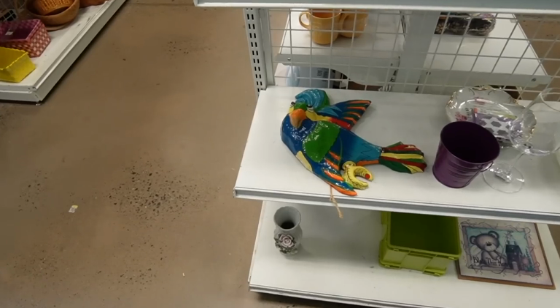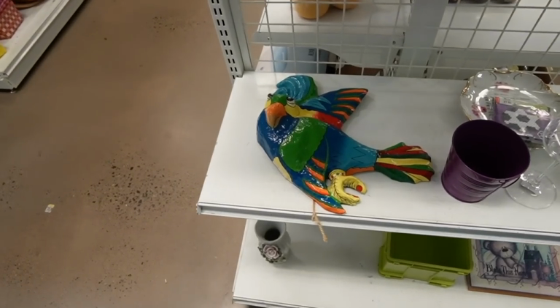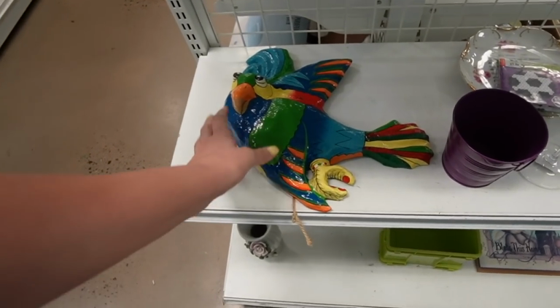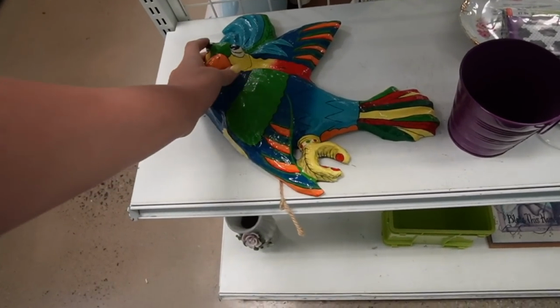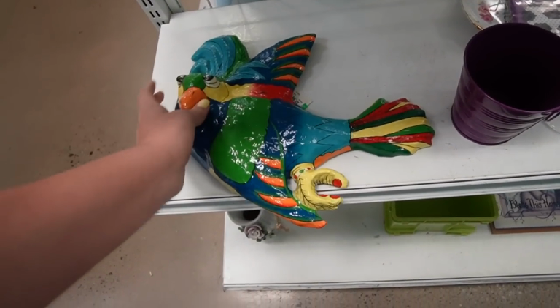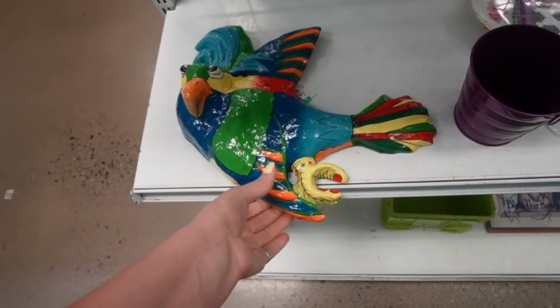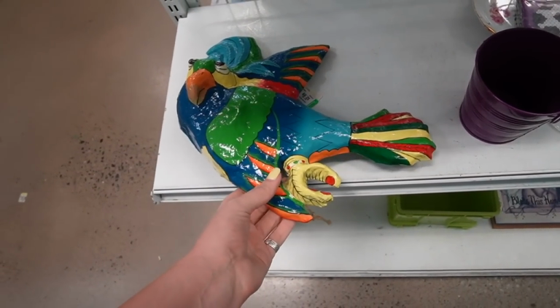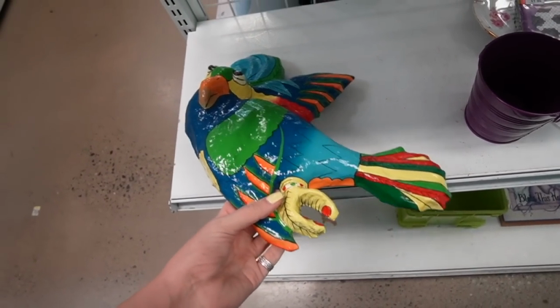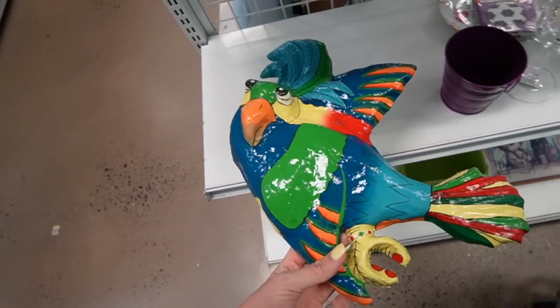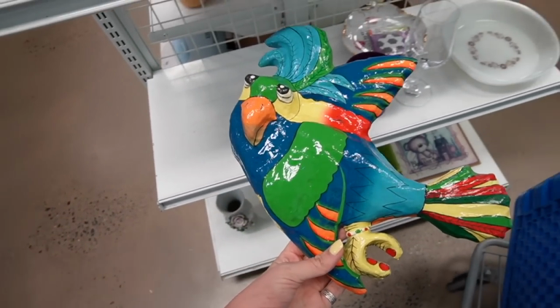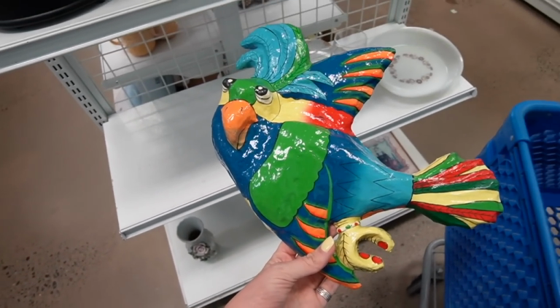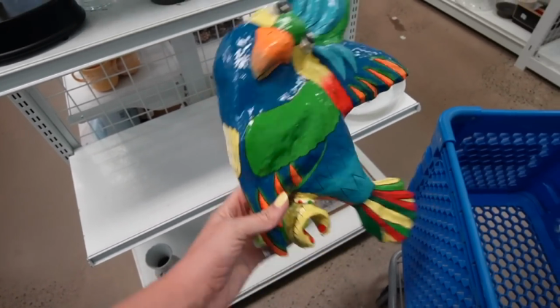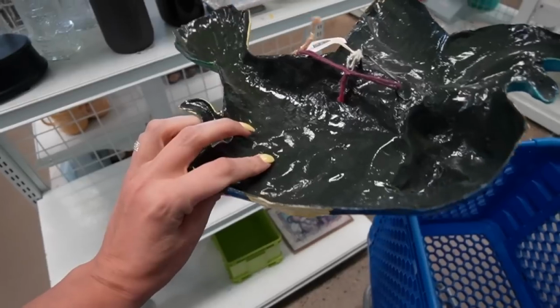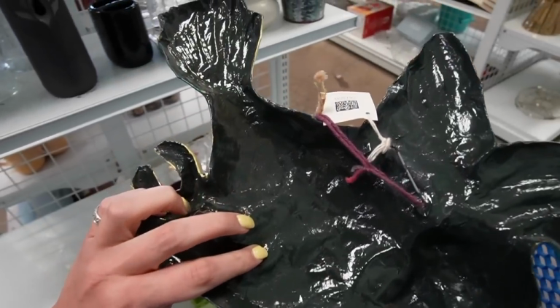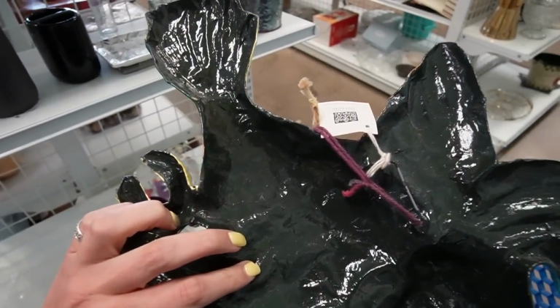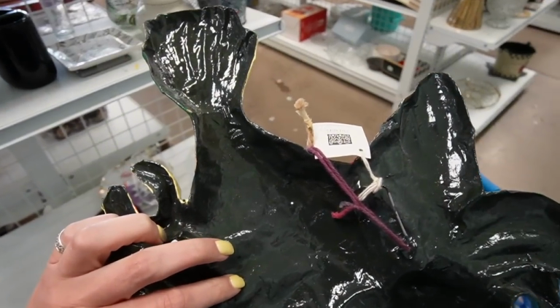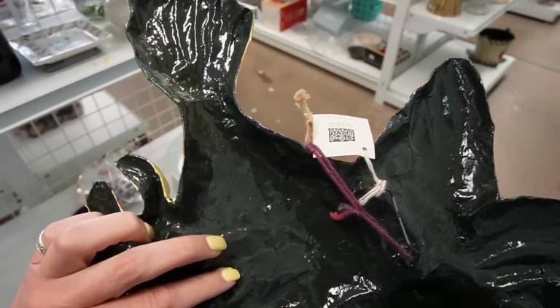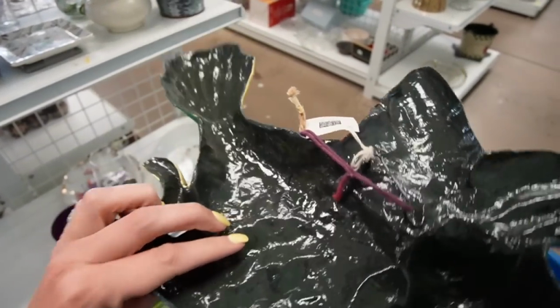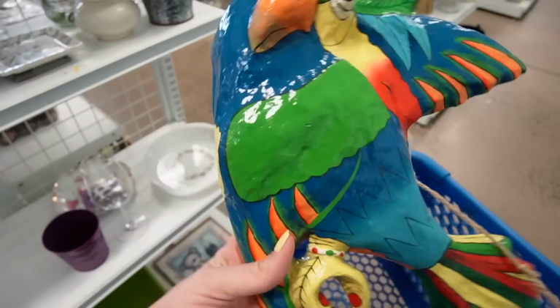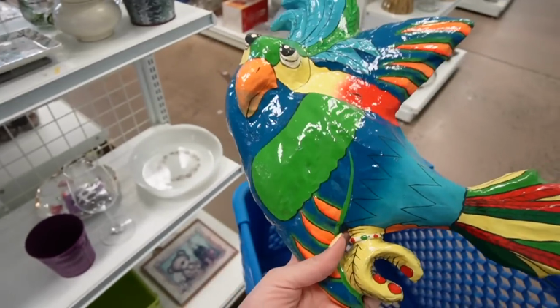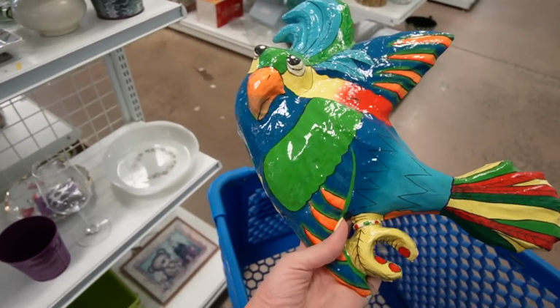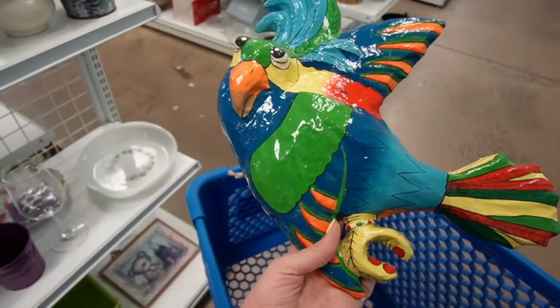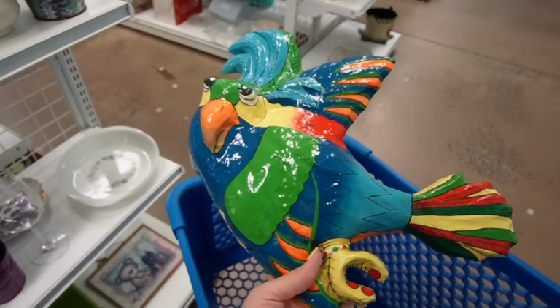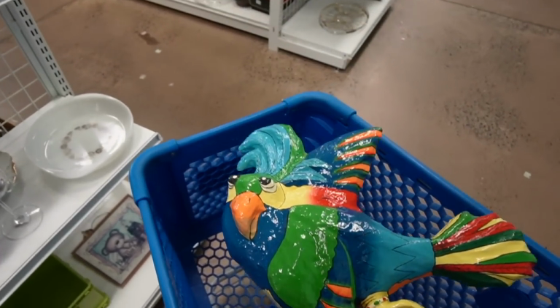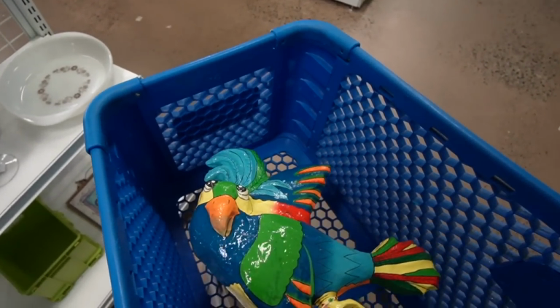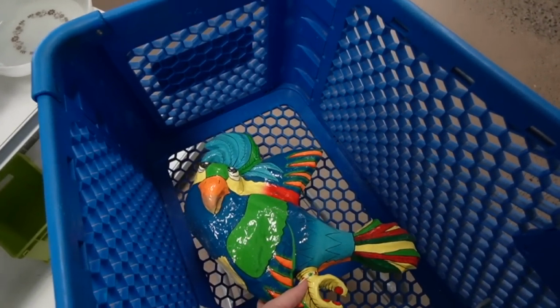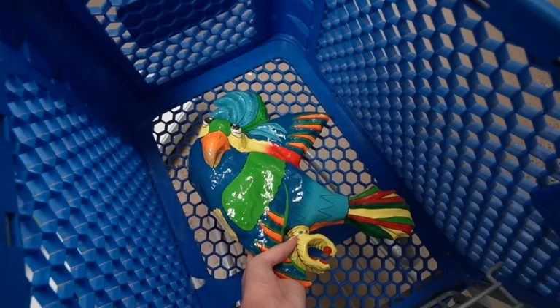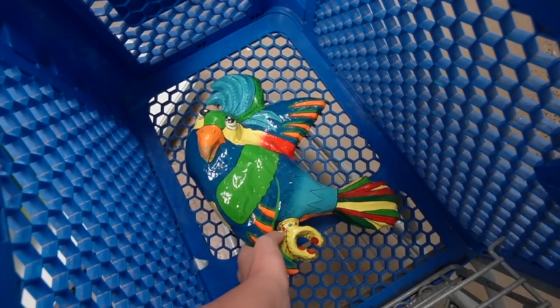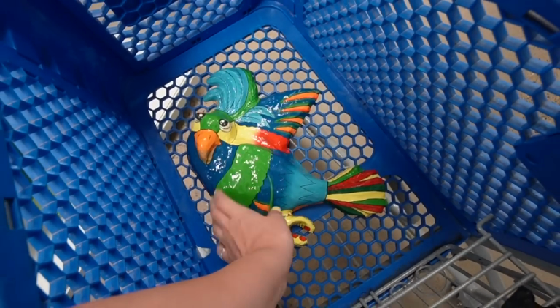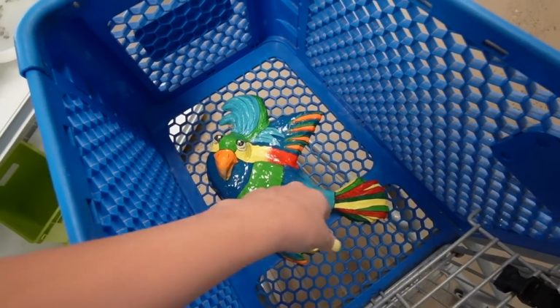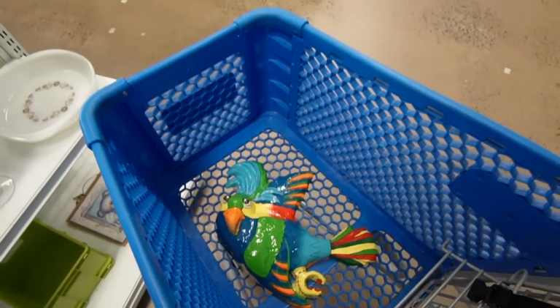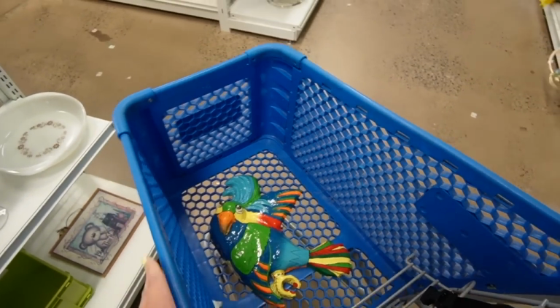Oh my gosh, this is amazing — that is so cool. It's Thousand Villages, still has the original tag. I love it so much, I'm going to pick it up.